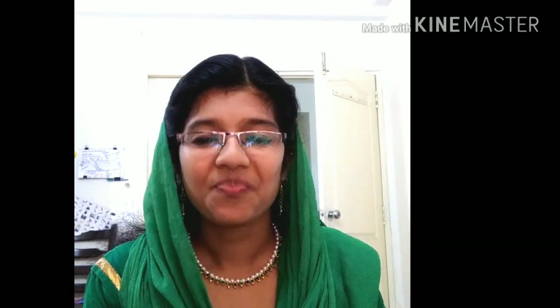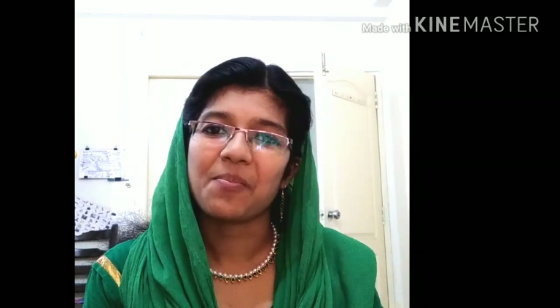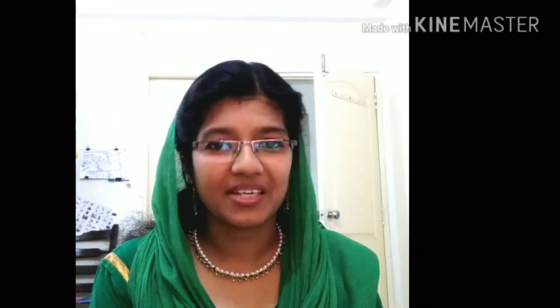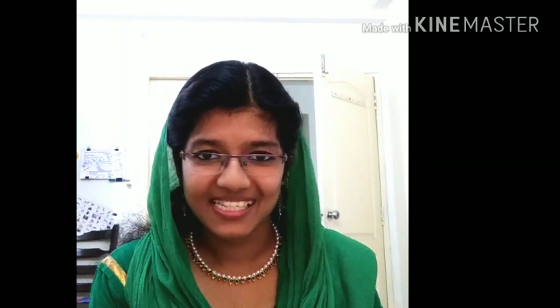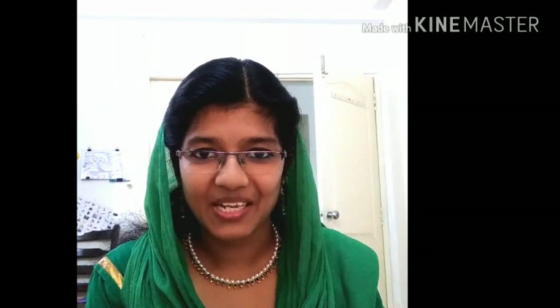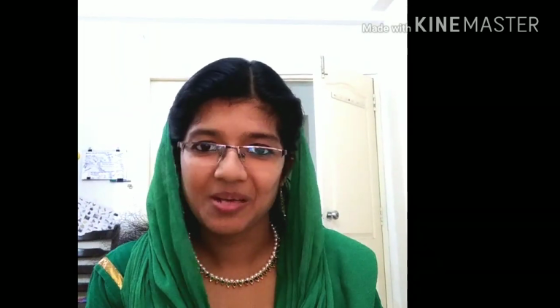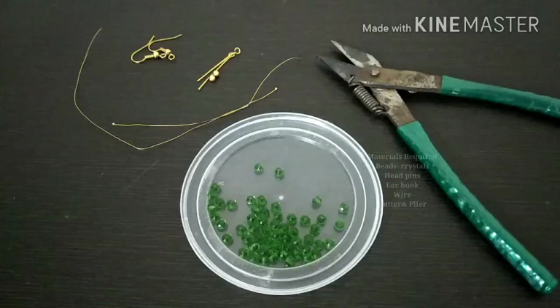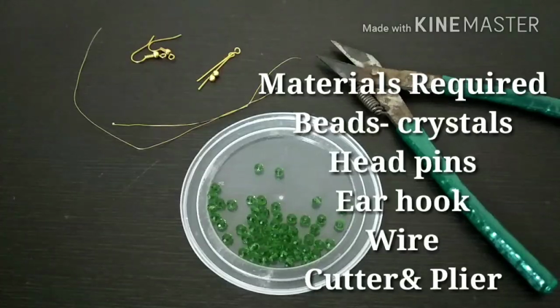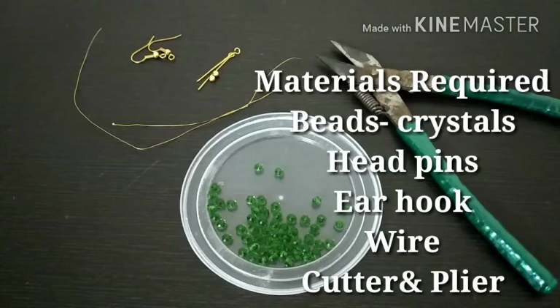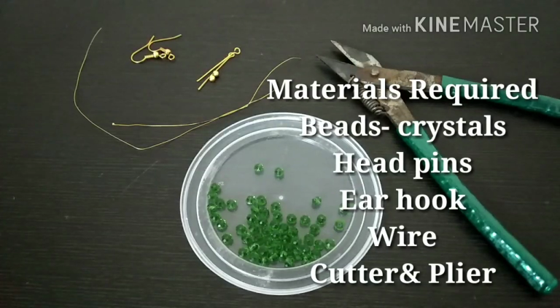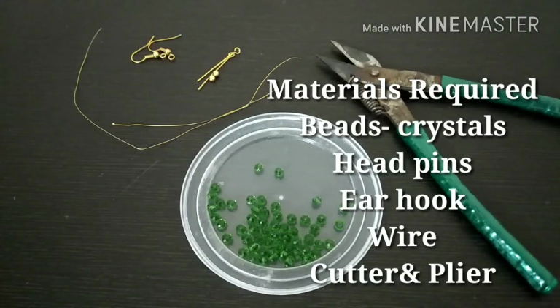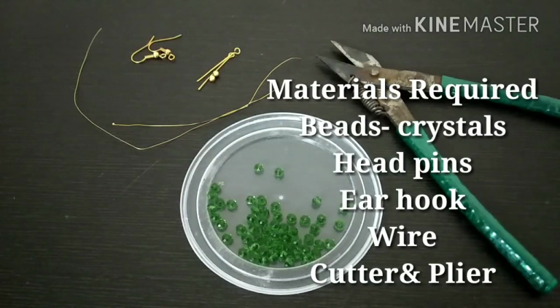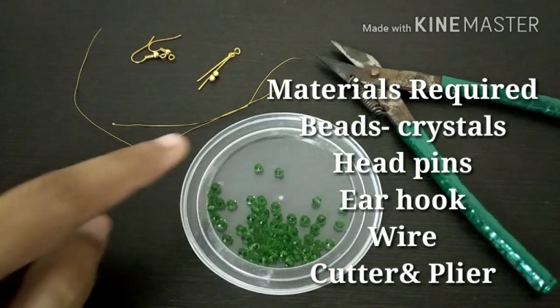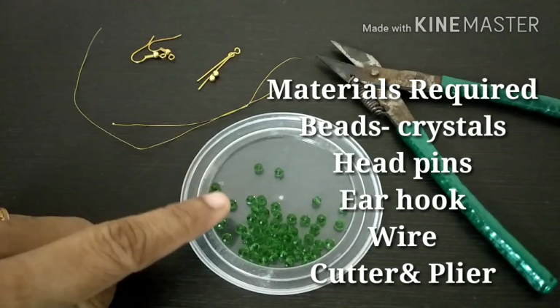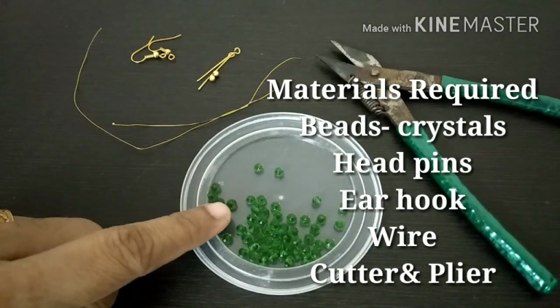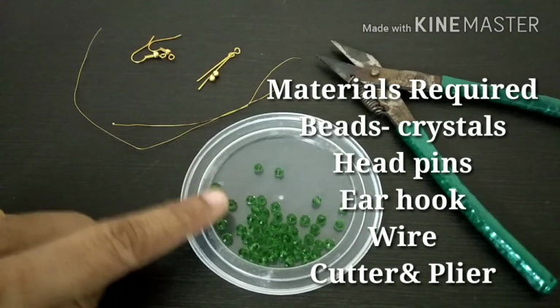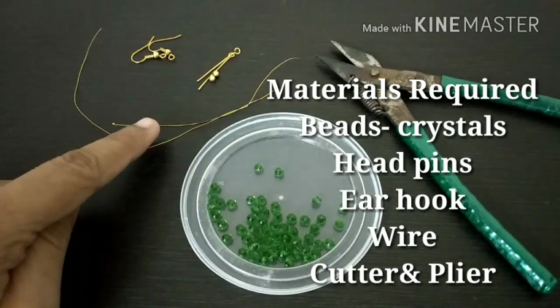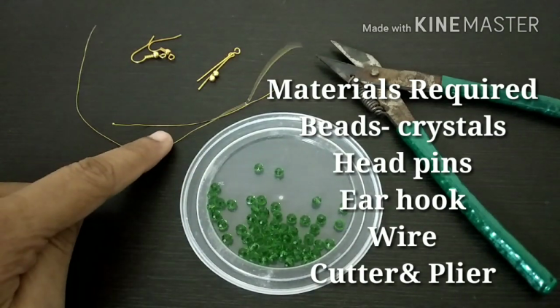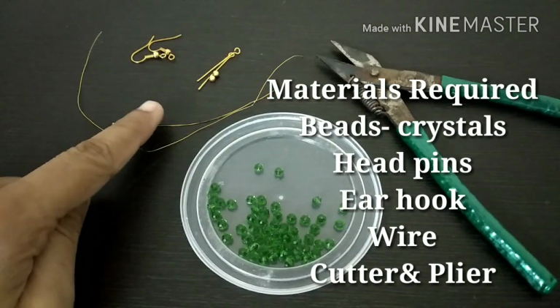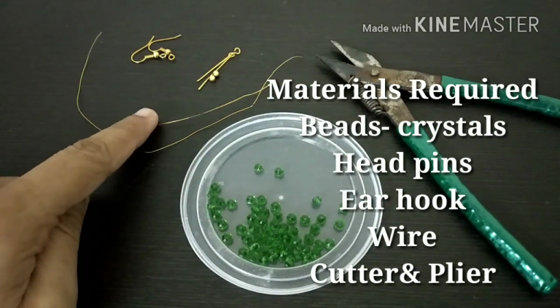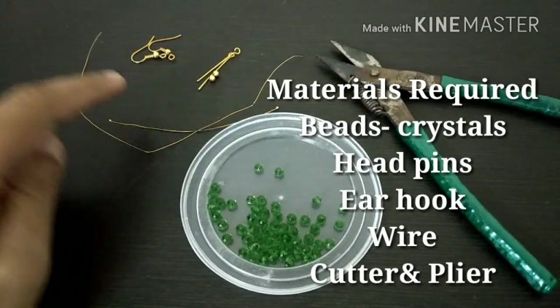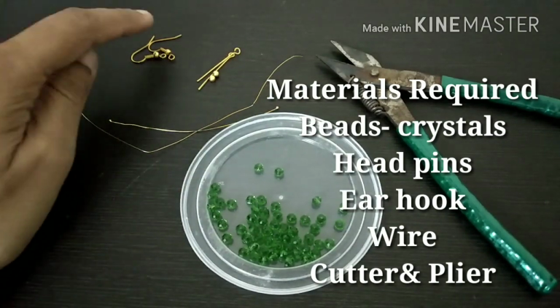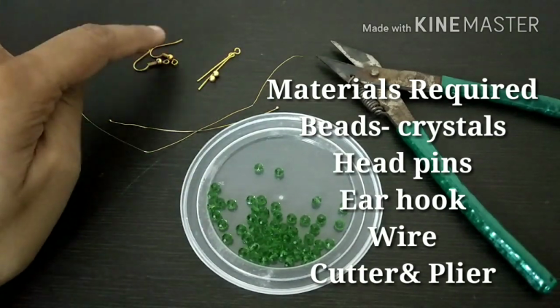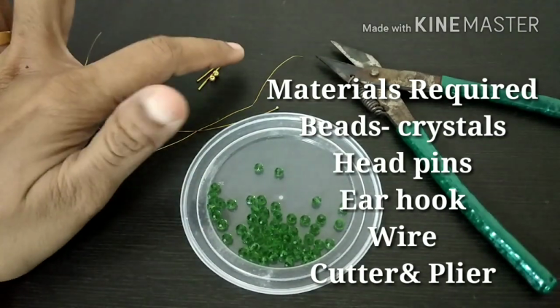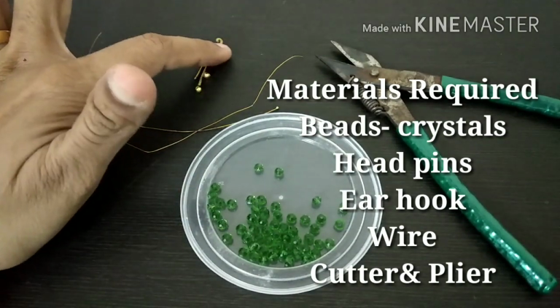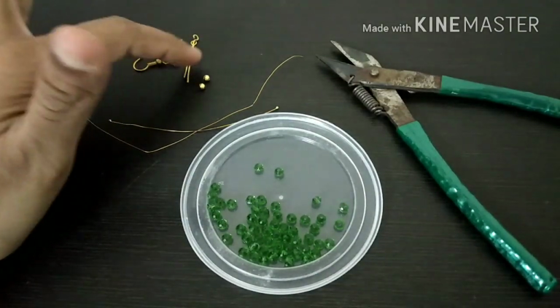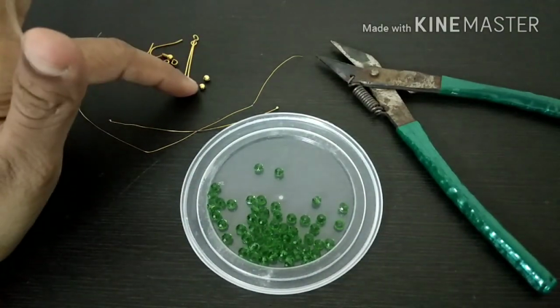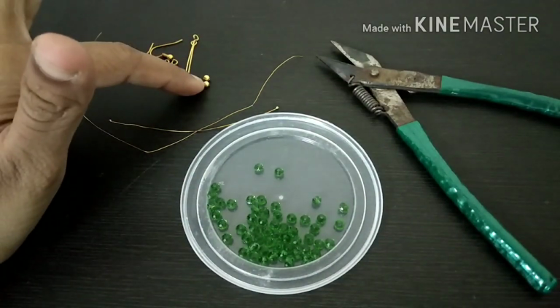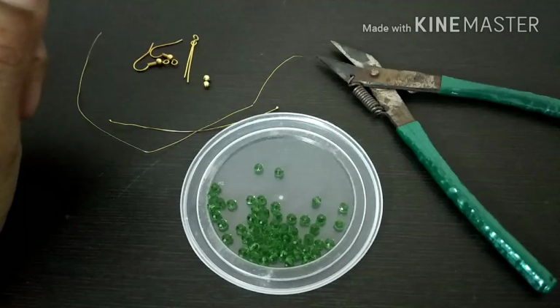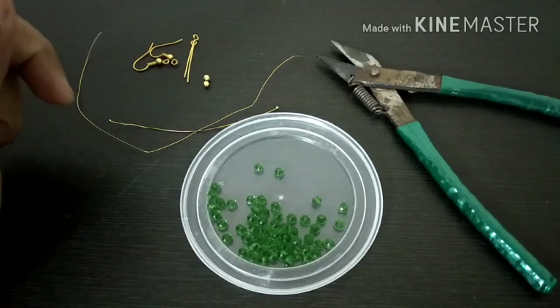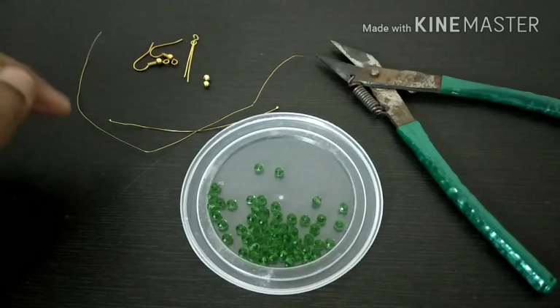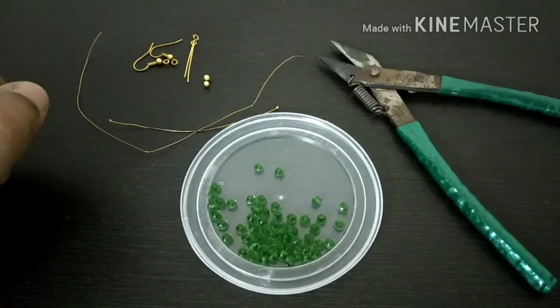We will do the same thing. We will use the beads, wire, ear hook, head pin and a bit of beads.